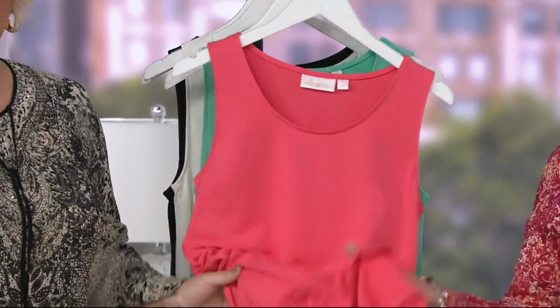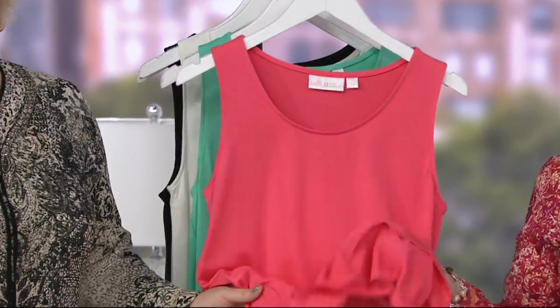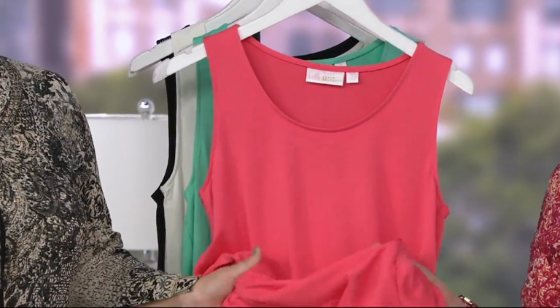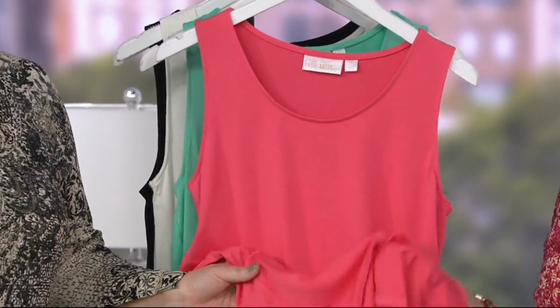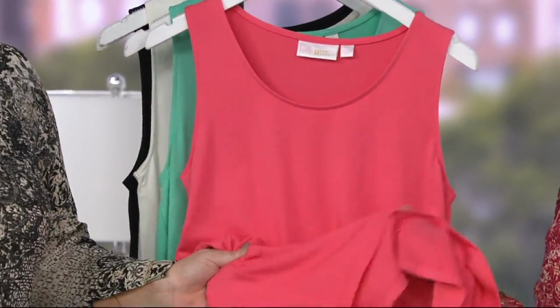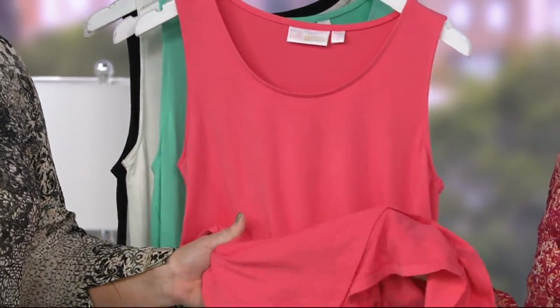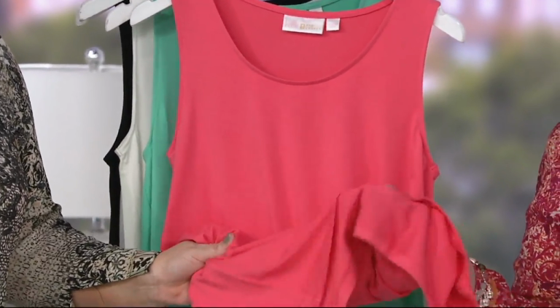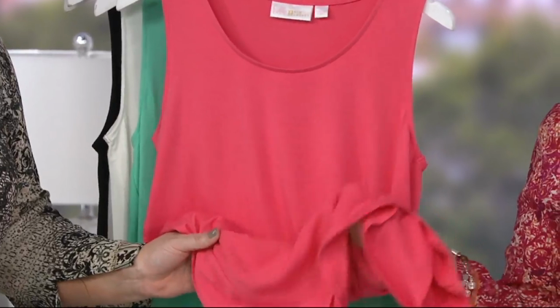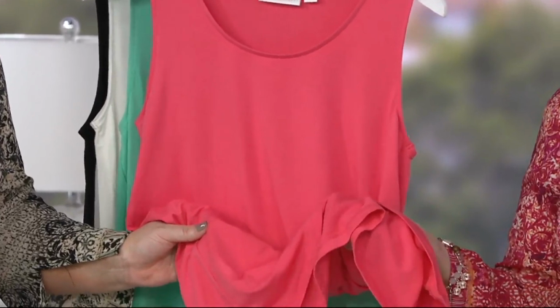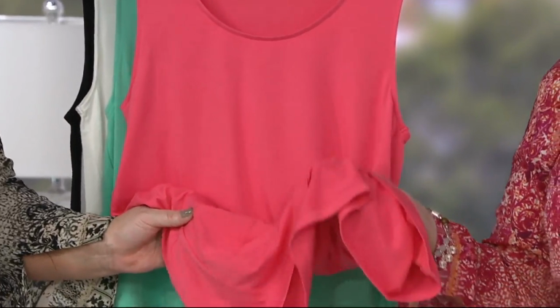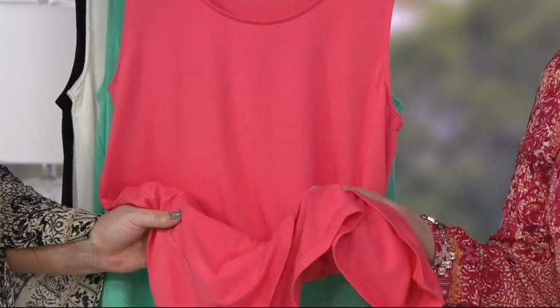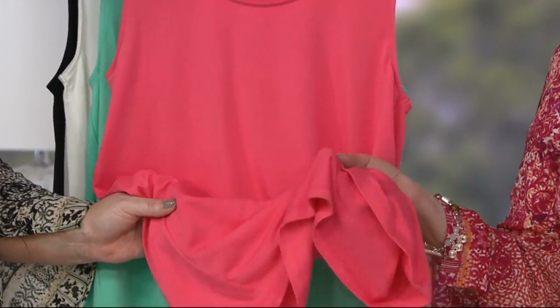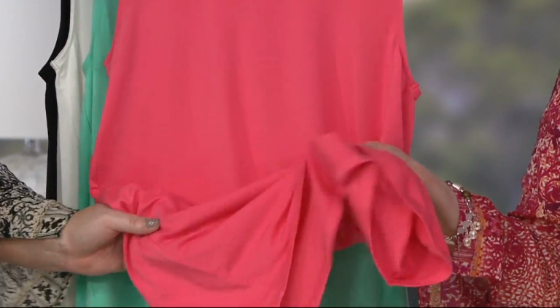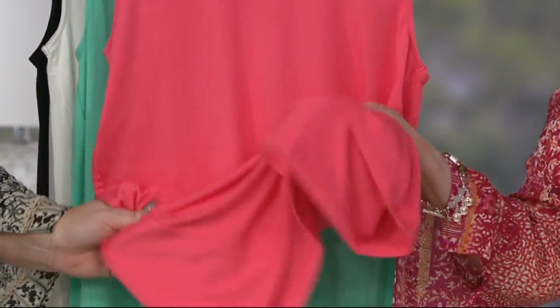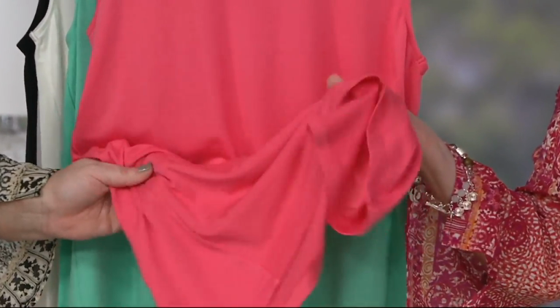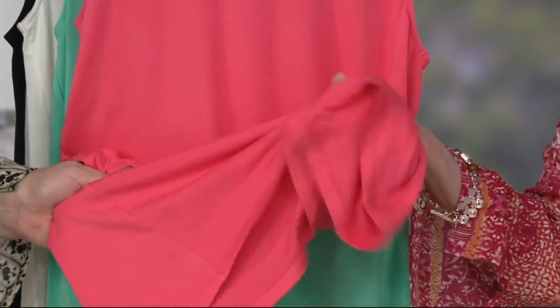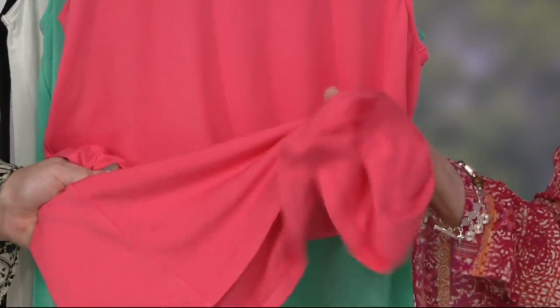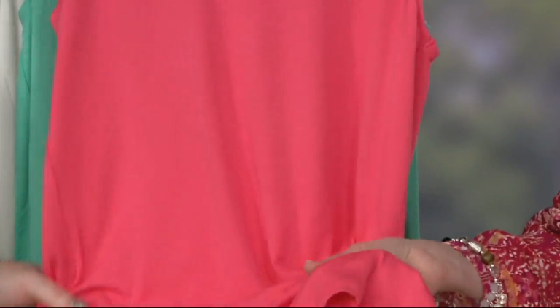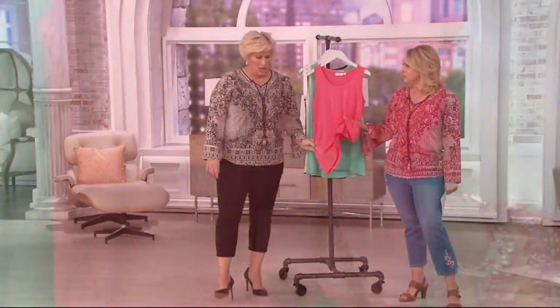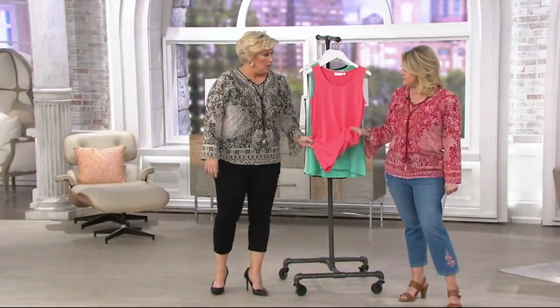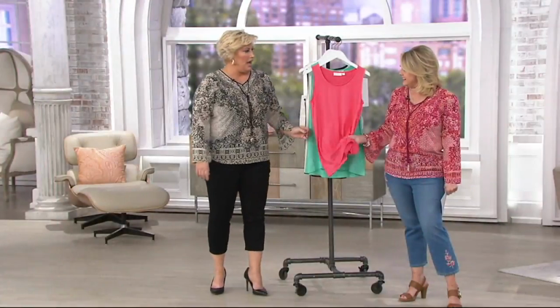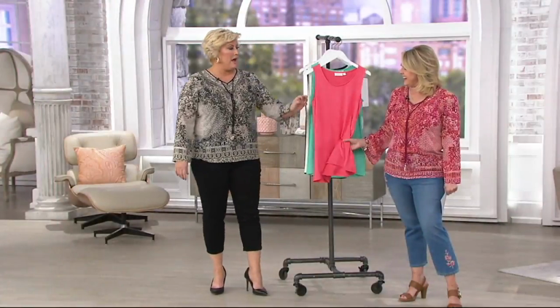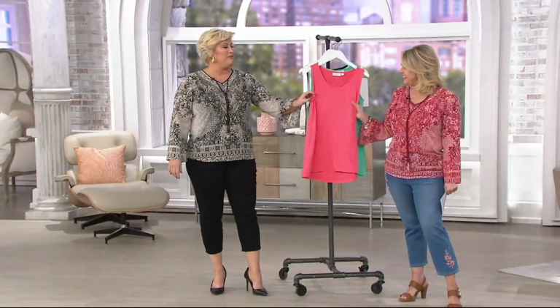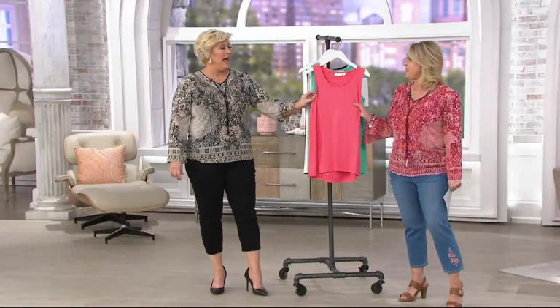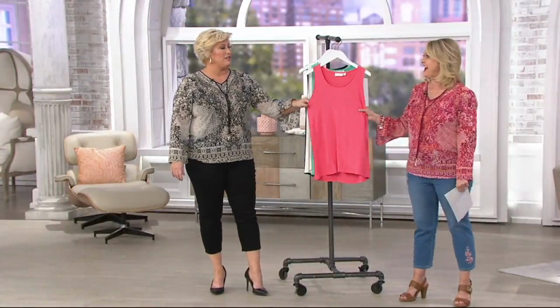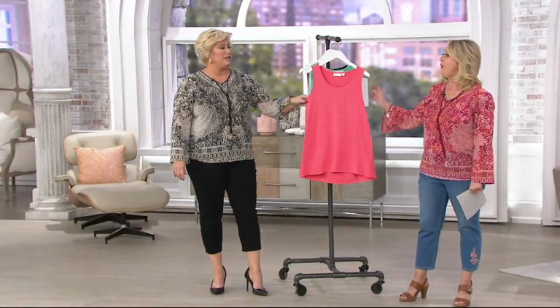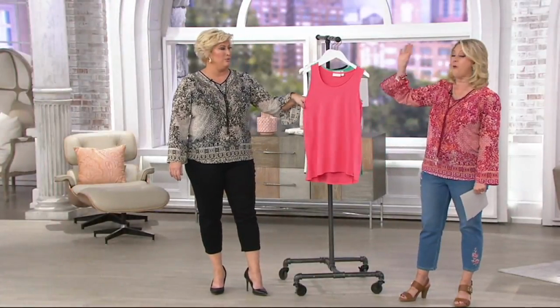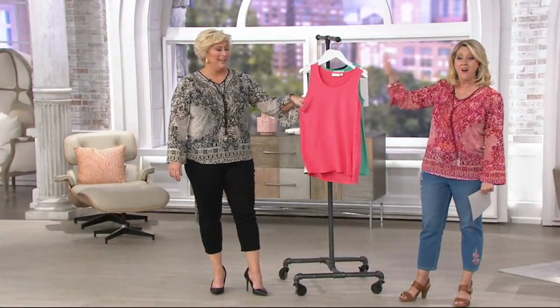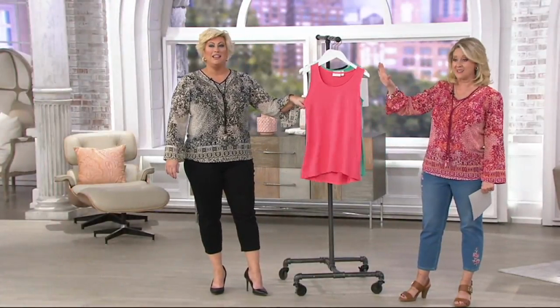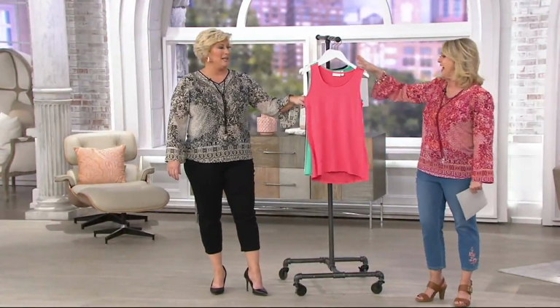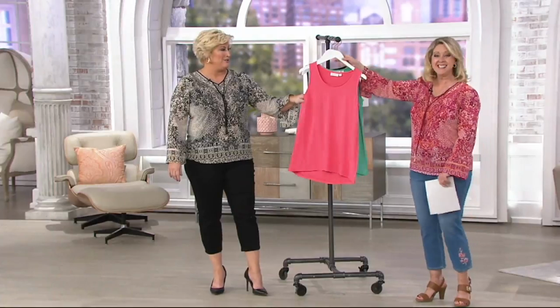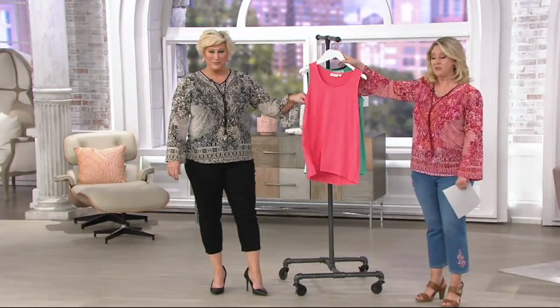I was just thinking about that — honestly, I would so sleep in this, with a pair of little shorts made out of this same stuff. When are you going to bring jammies? Love a Belle Lounge is coming in June! I did not know that.